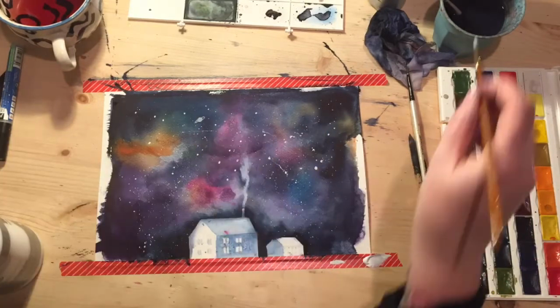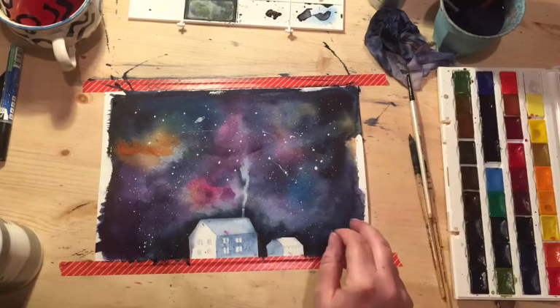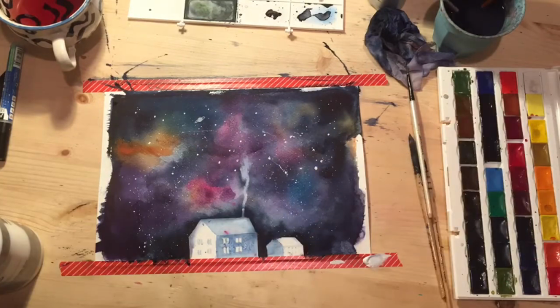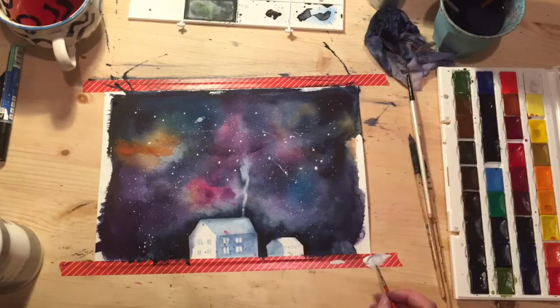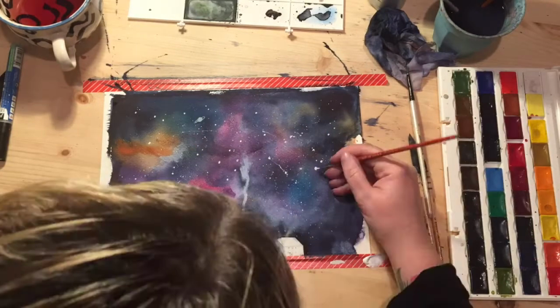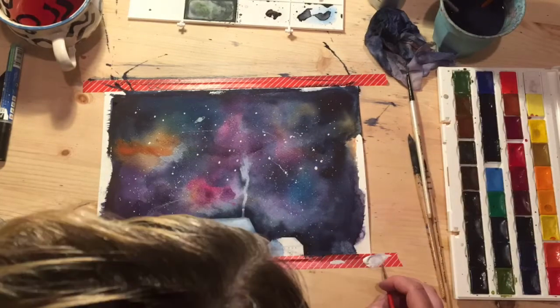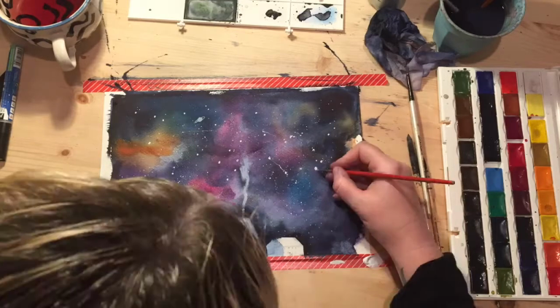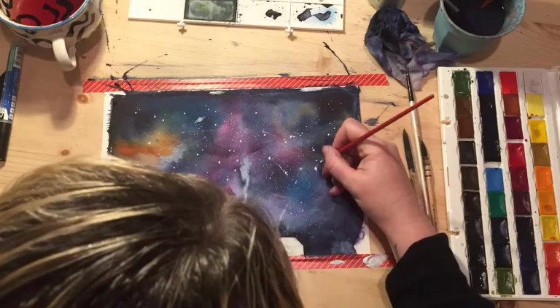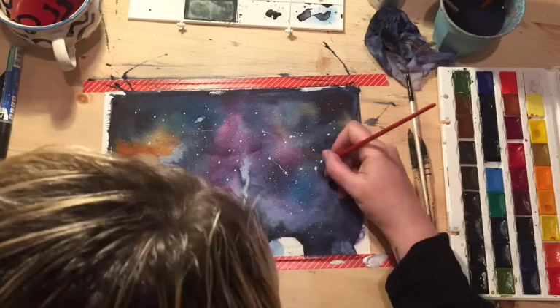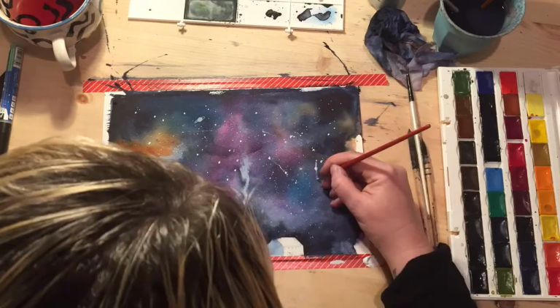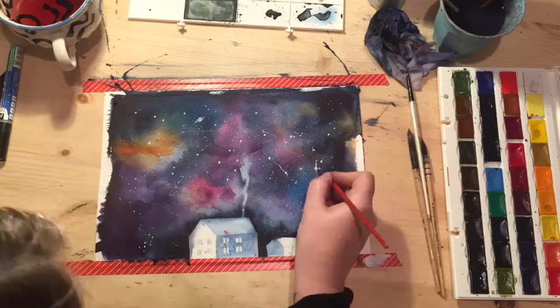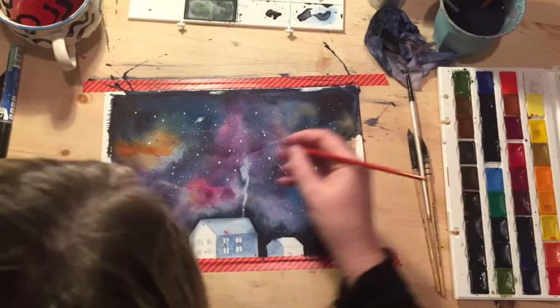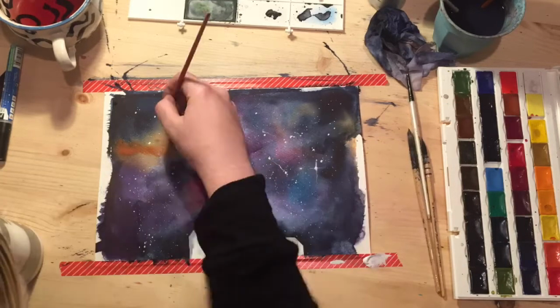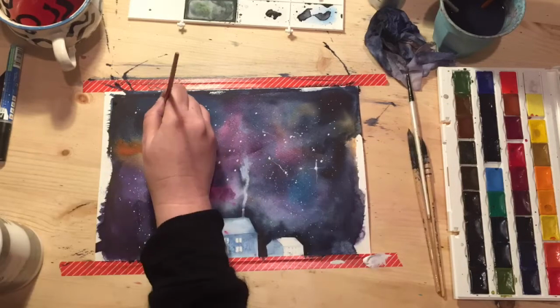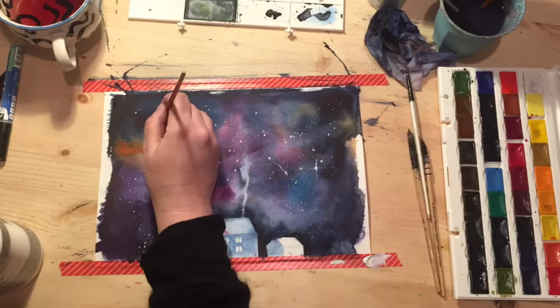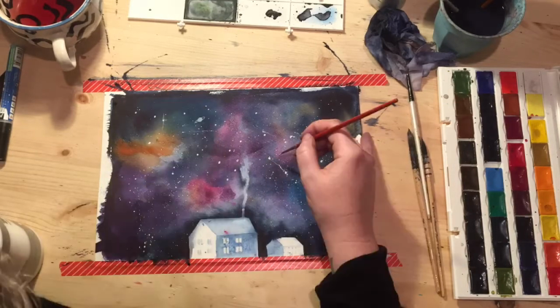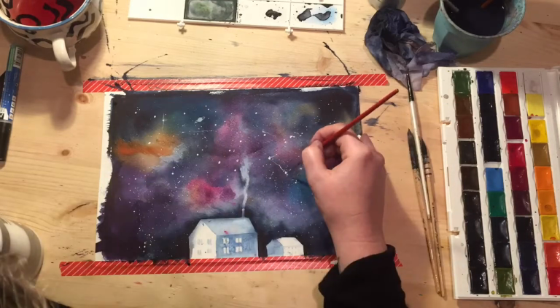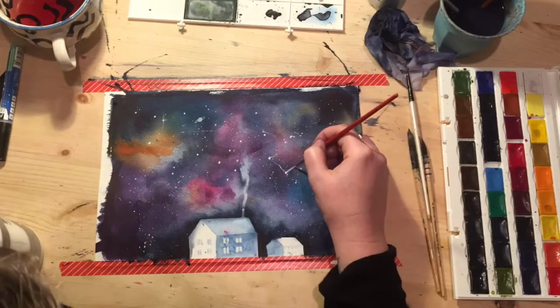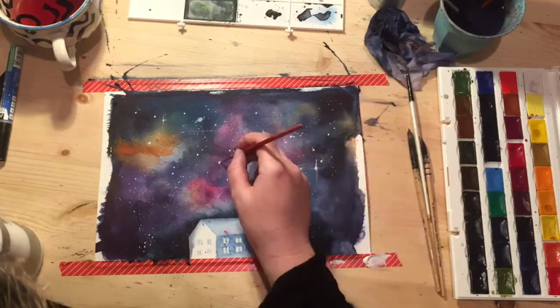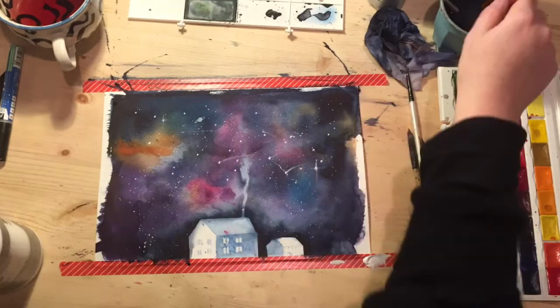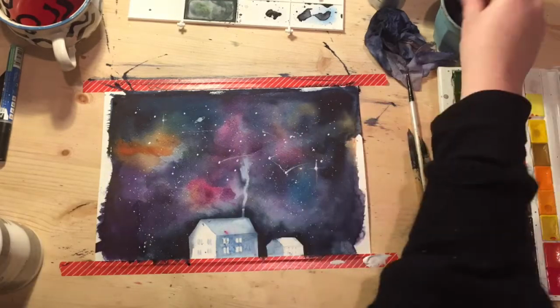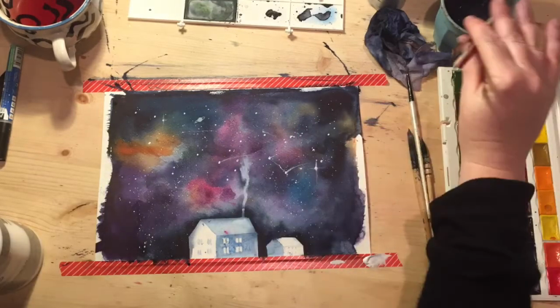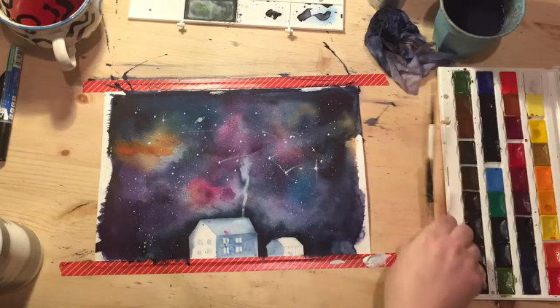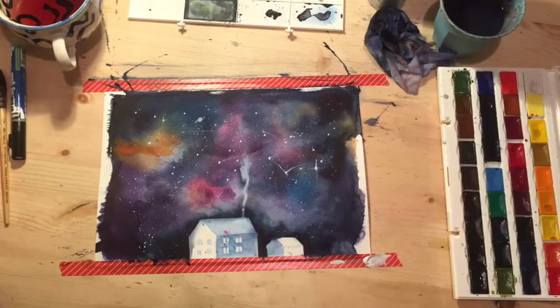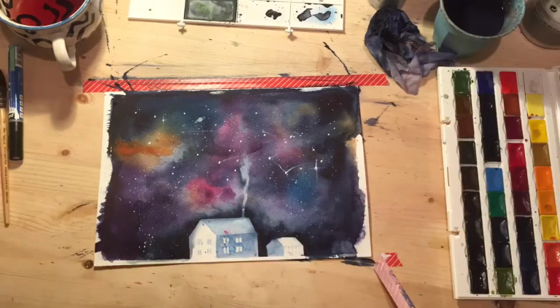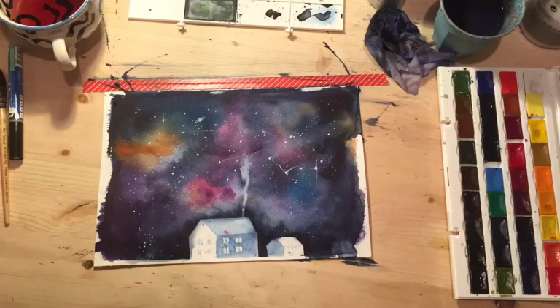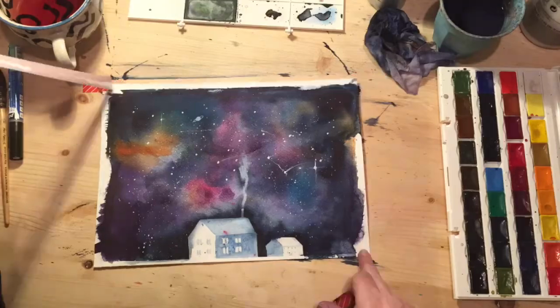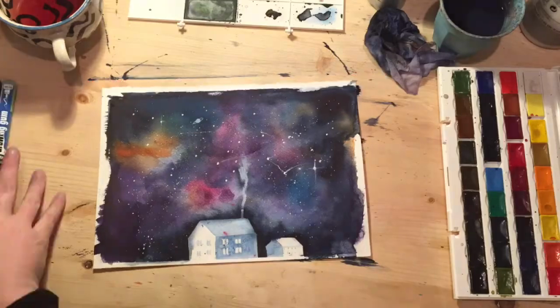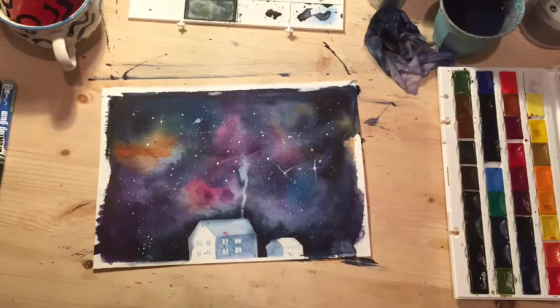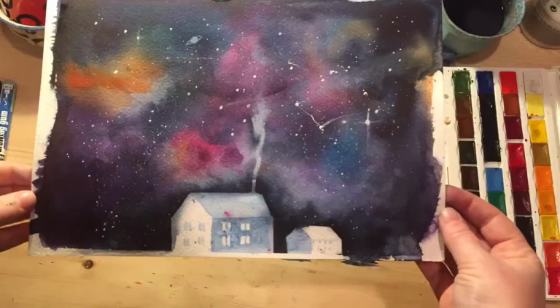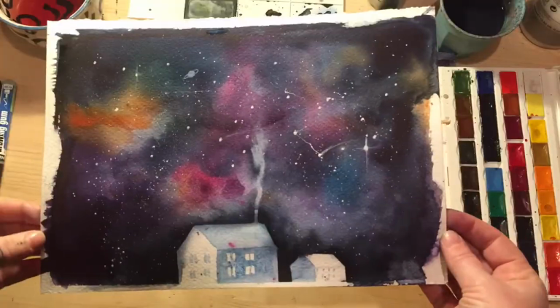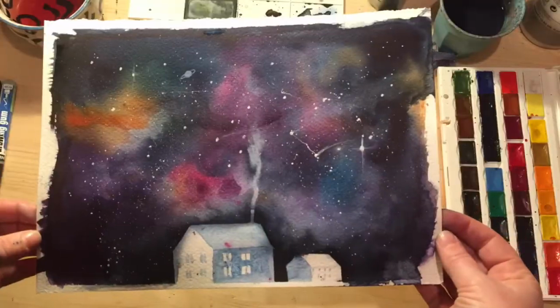Add some extra stars, maybe some tiny planets, and give them a bit of a glow. And there you go!